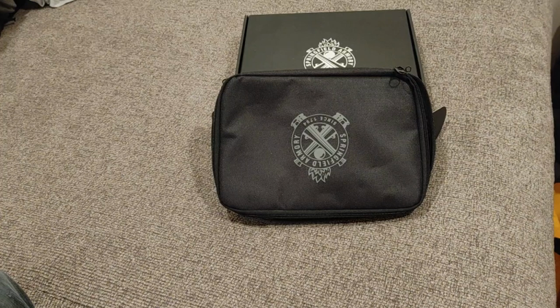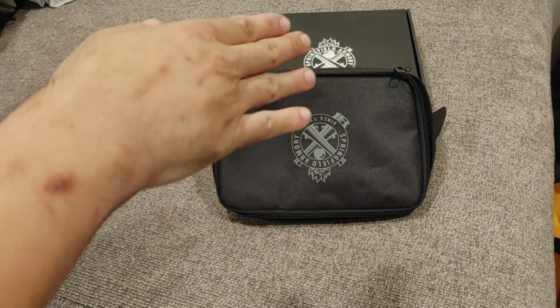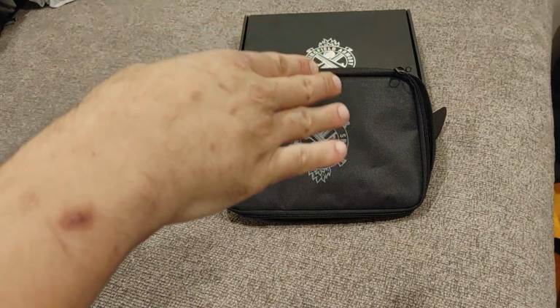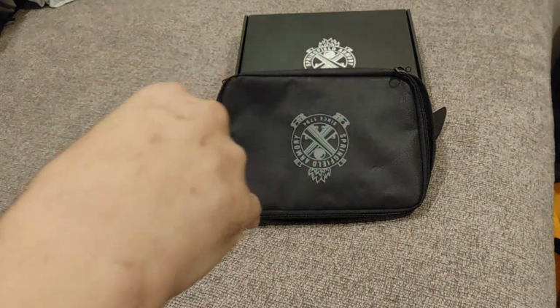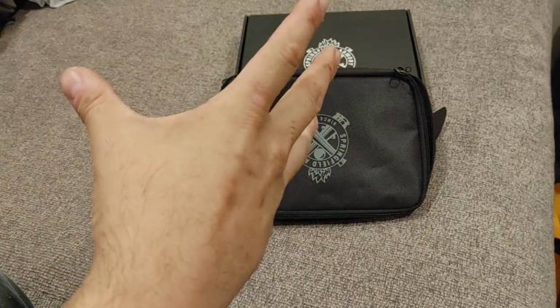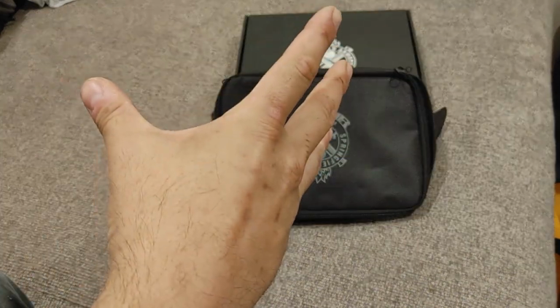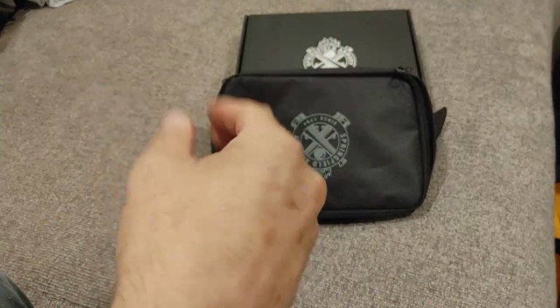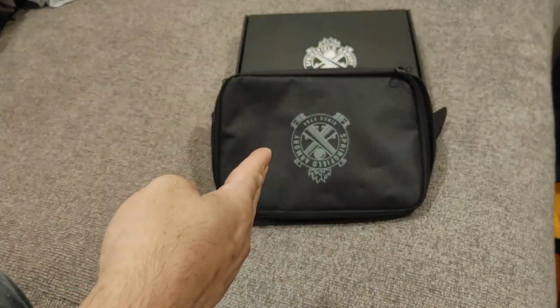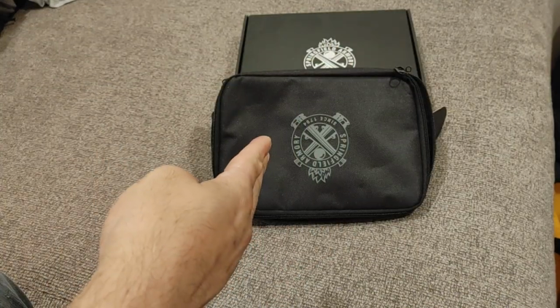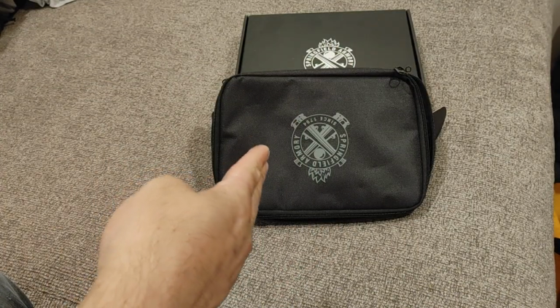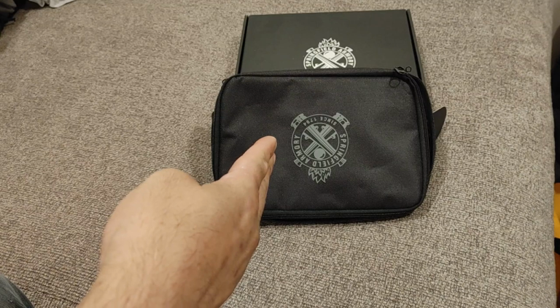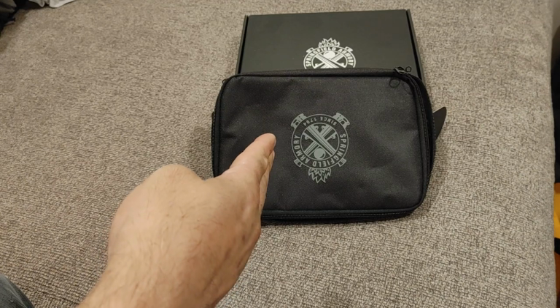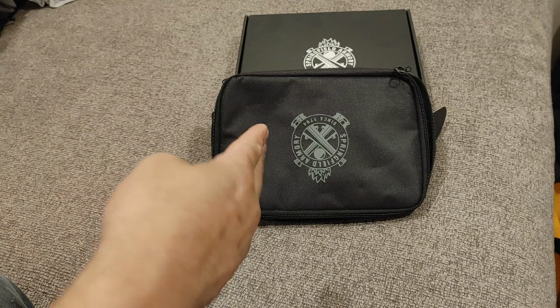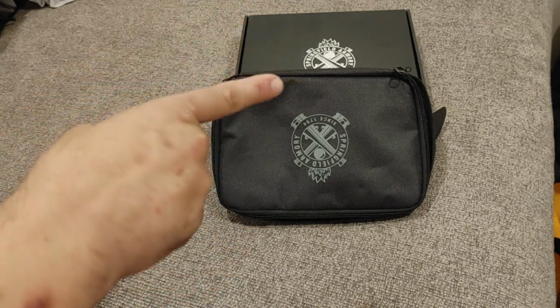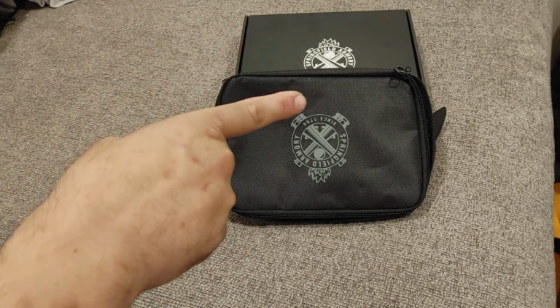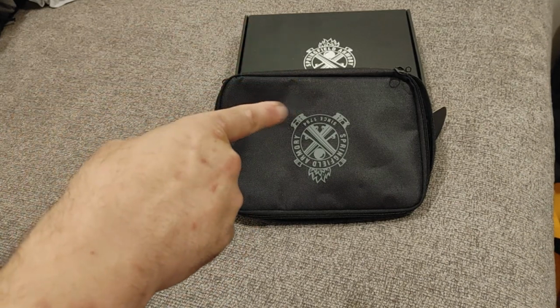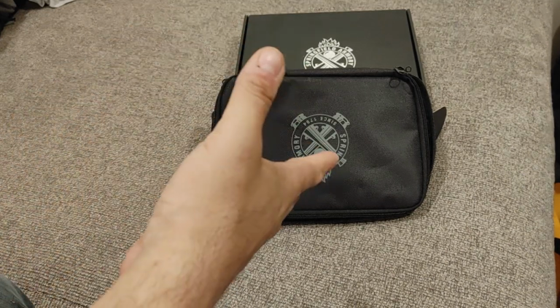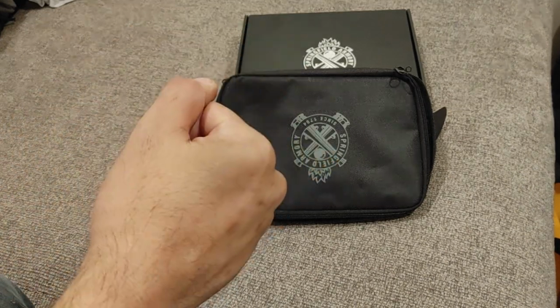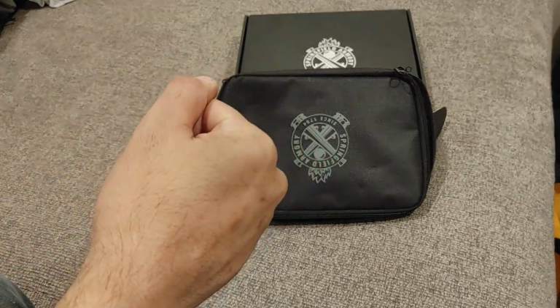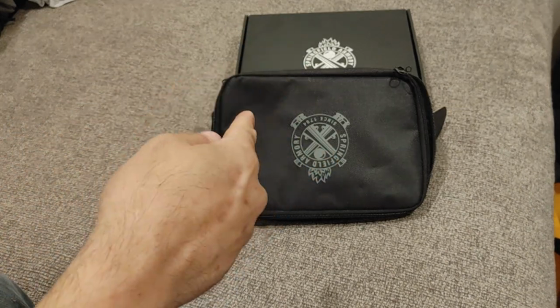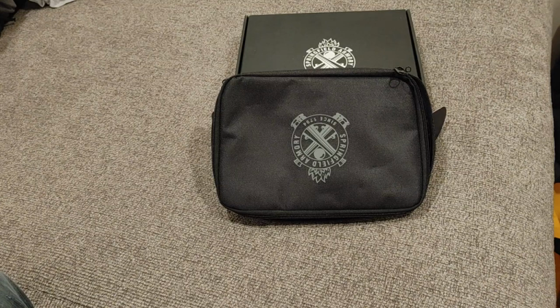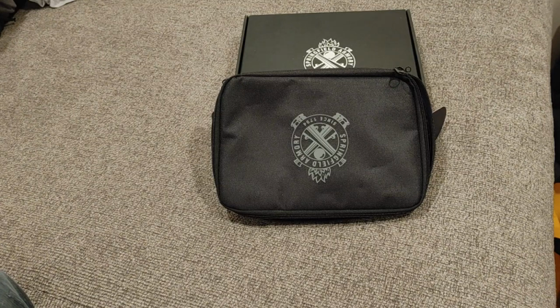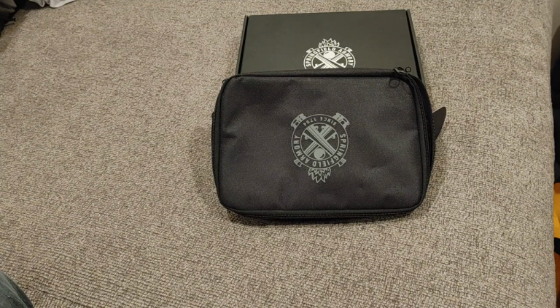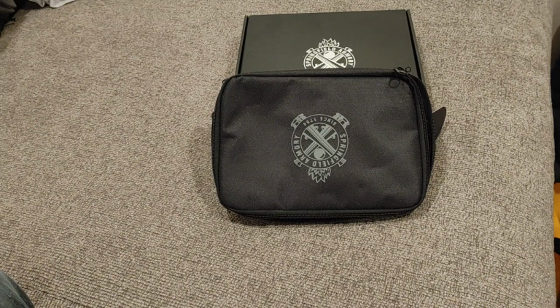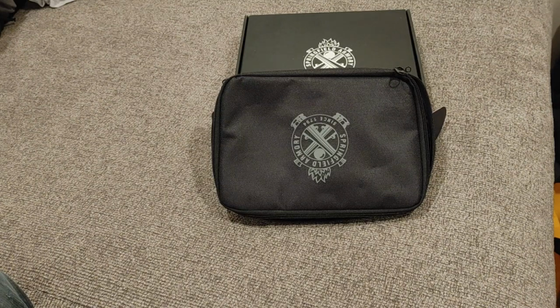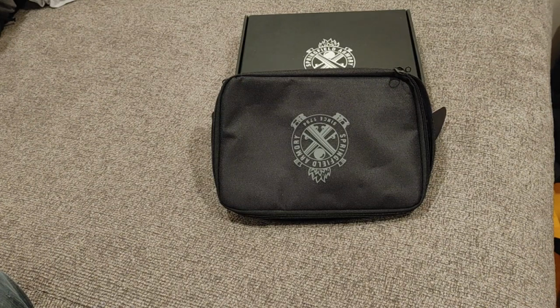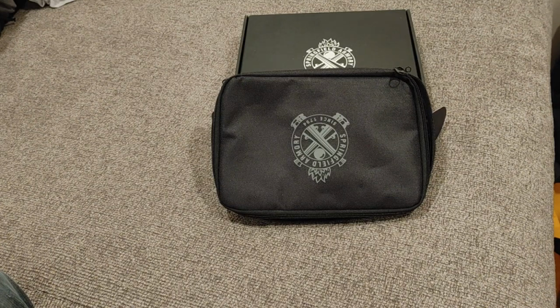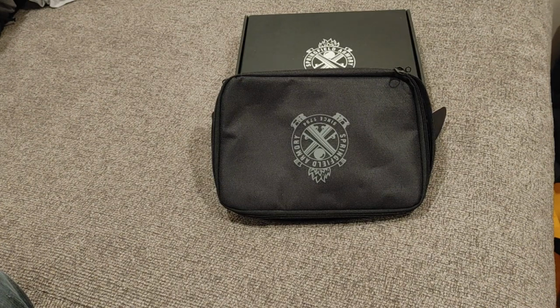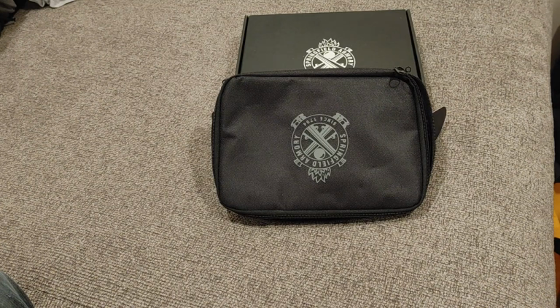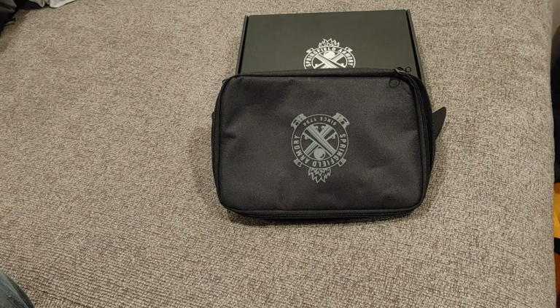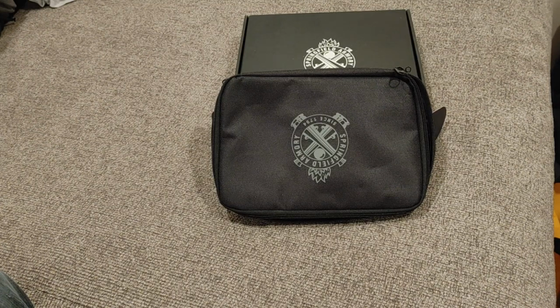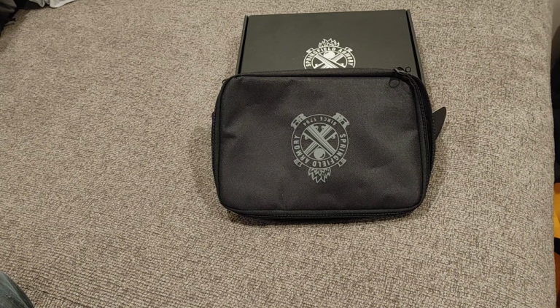Hey guys, Joe here, and if you are an enthusiast like me, you probably can guess what's behind this bag. You probably also saw the short I did, which also shows exactly what's going to be behind this bag. But I wanted to show this one because I've shown its competitor, and I want to be thorough.